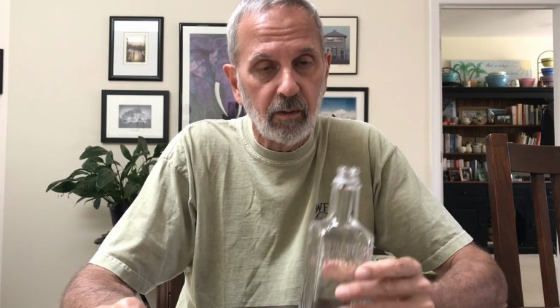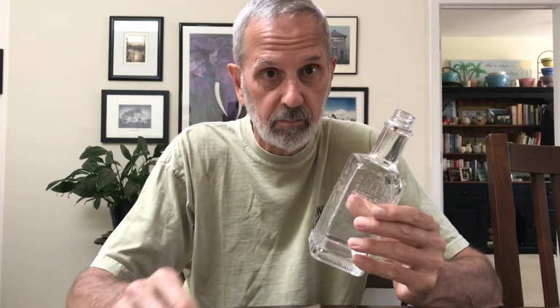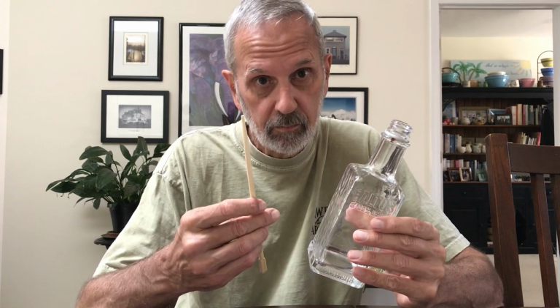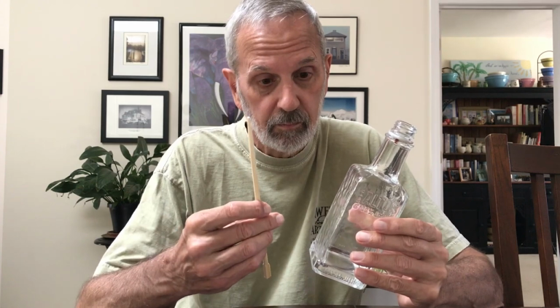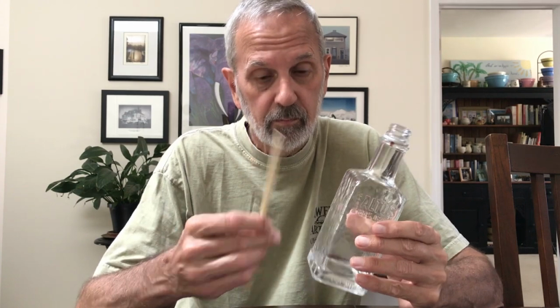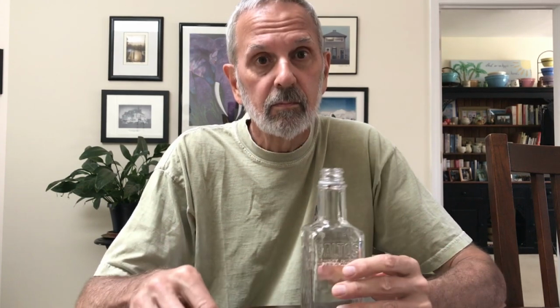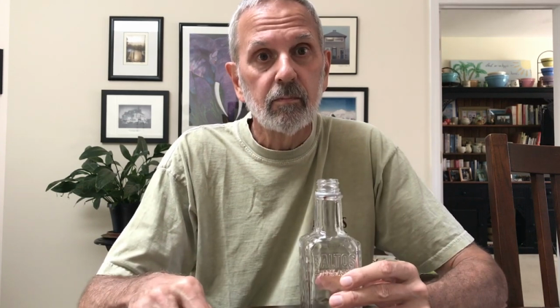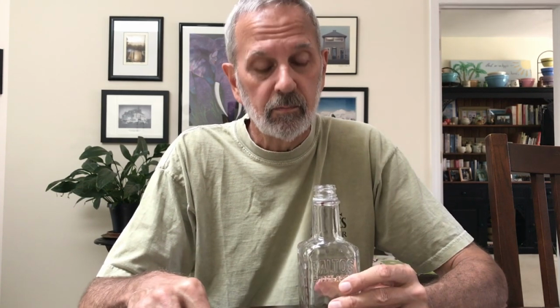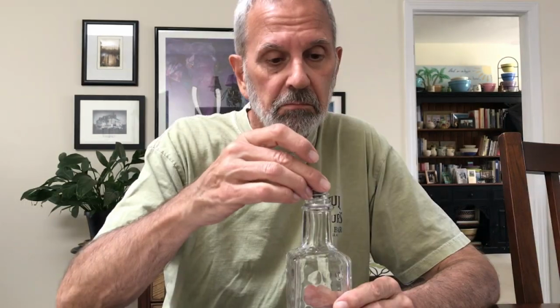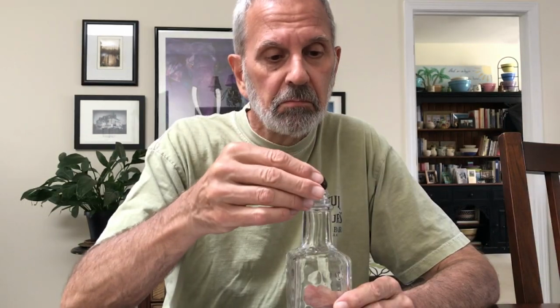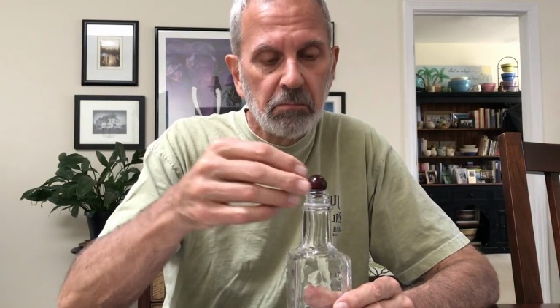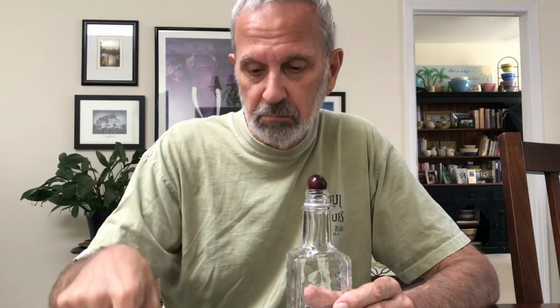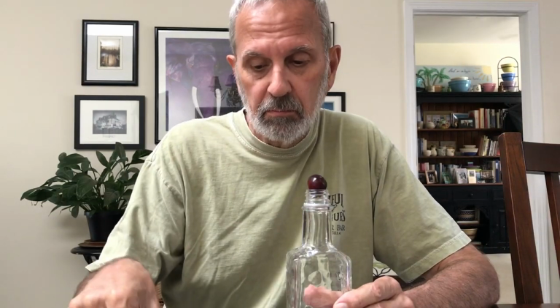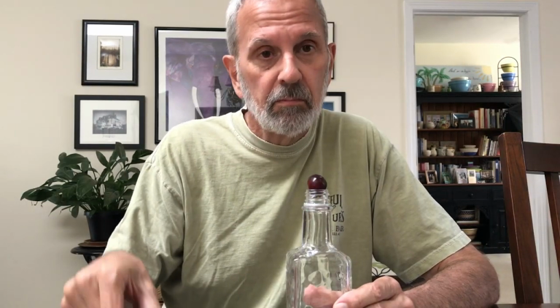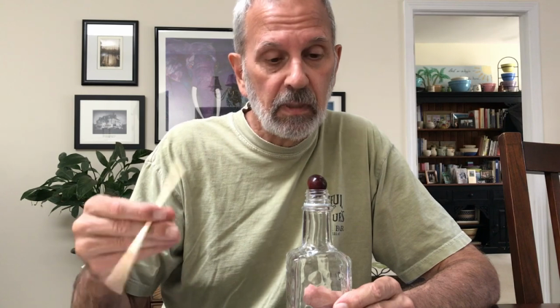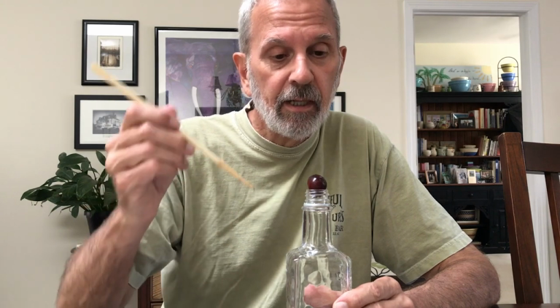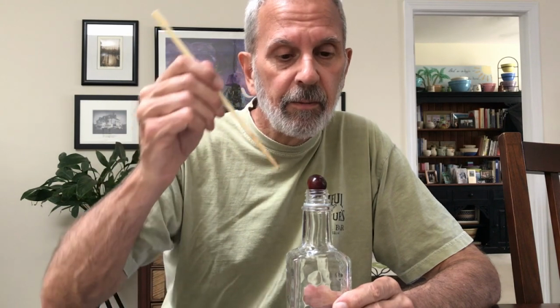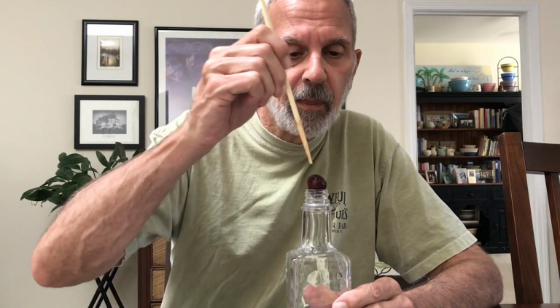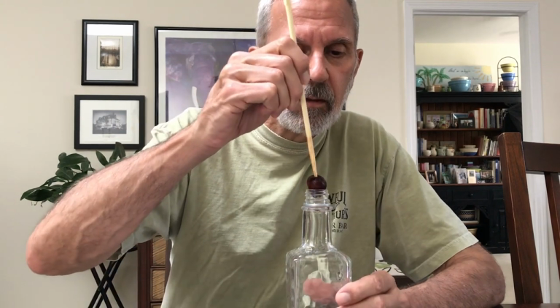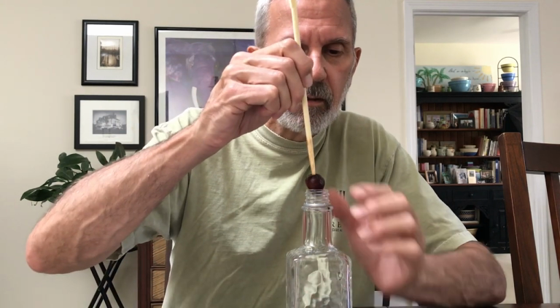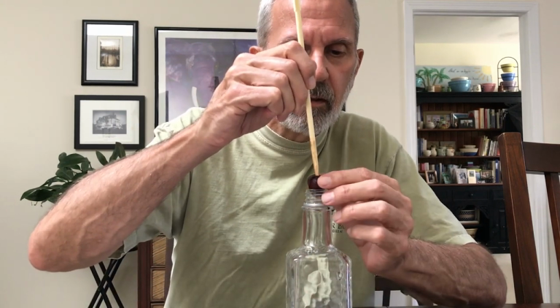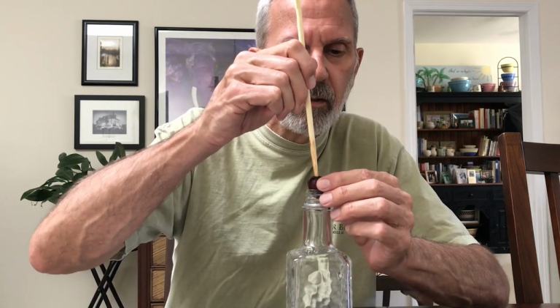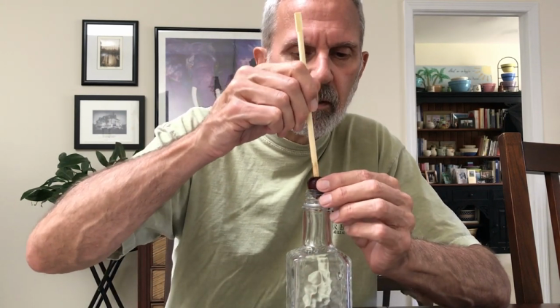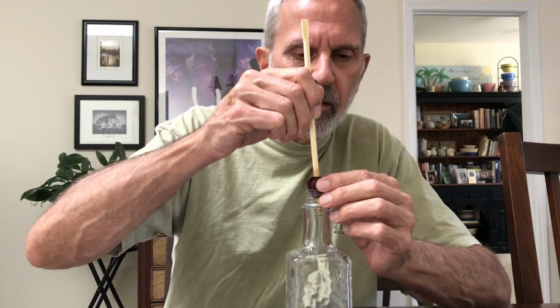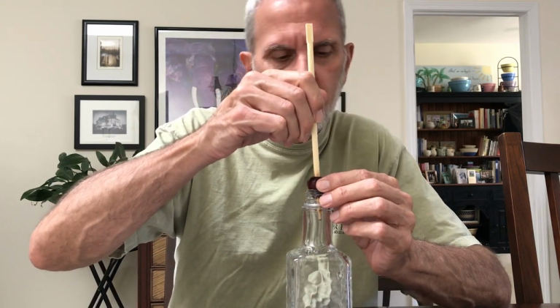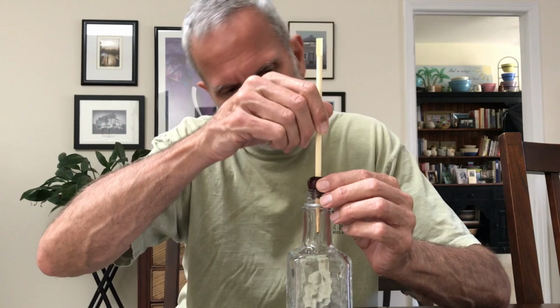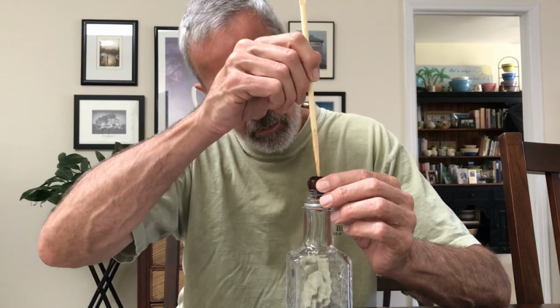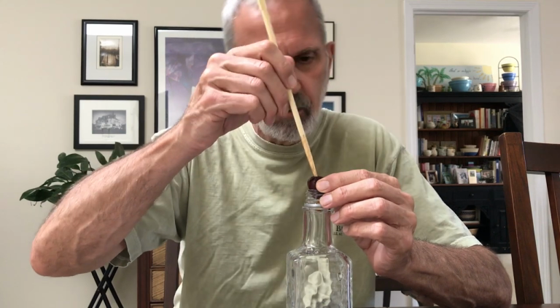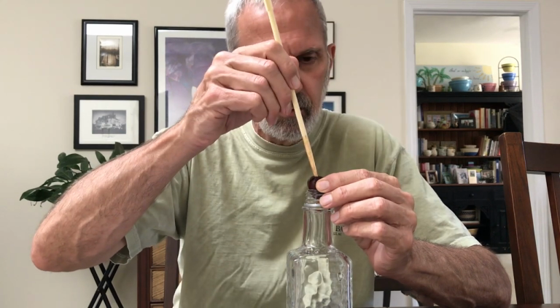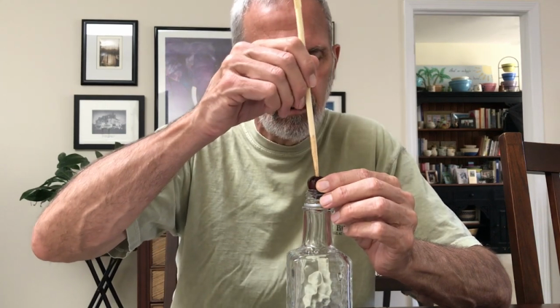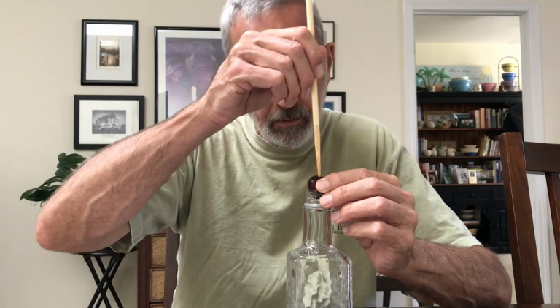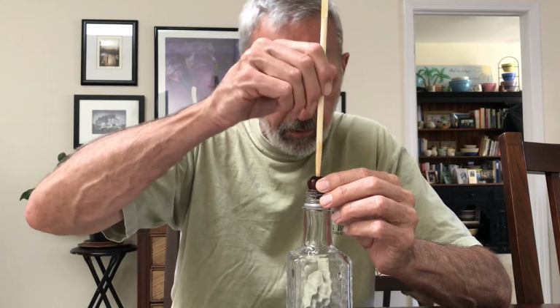Turns out the most popular DIY pitting option involves a plain narrow neck bottle and a chopstick. You put the cherry on the bottle, press down with the chopstick and out pops the pit — at least that's the way it happens in all the videos.